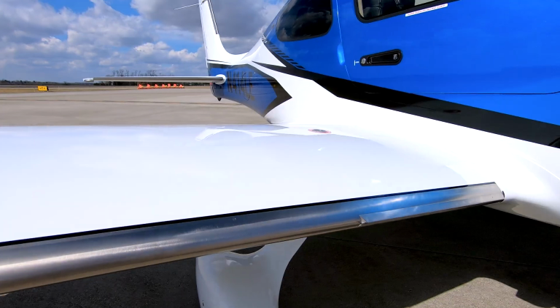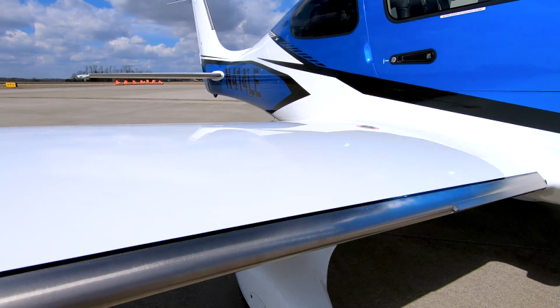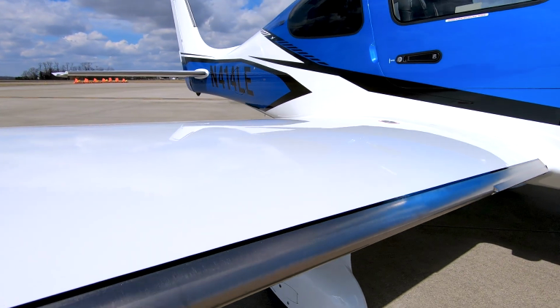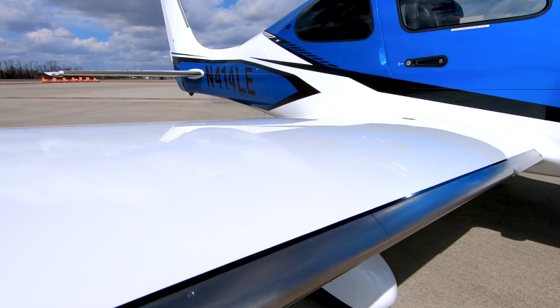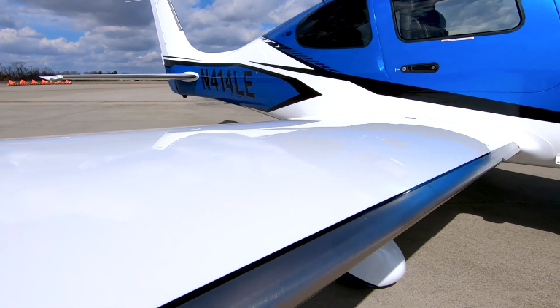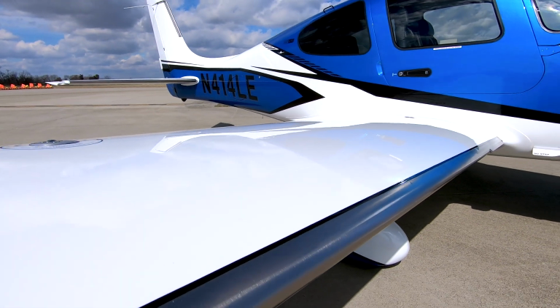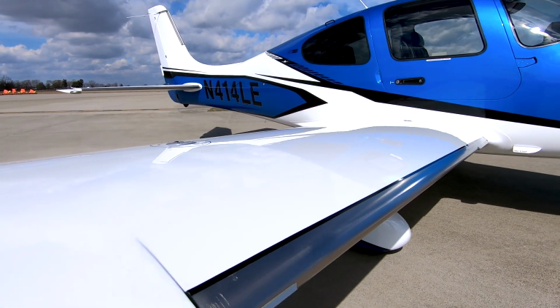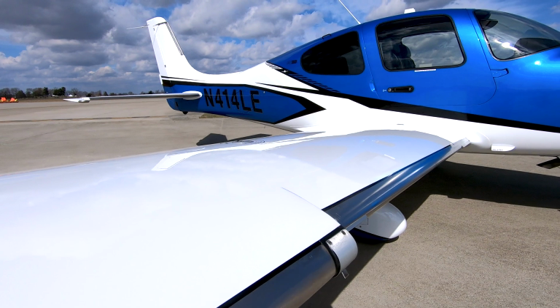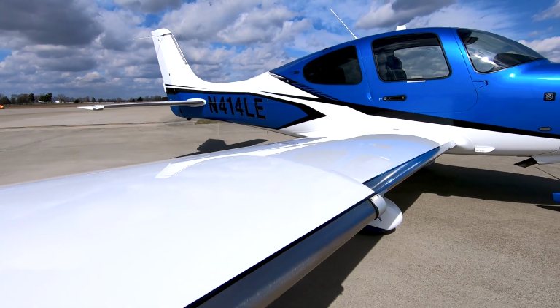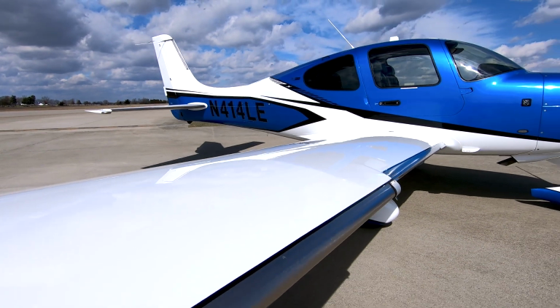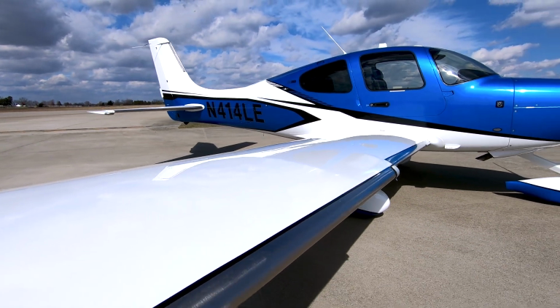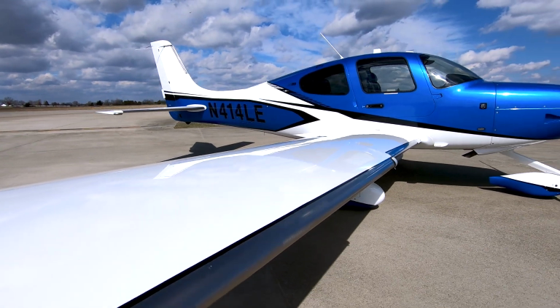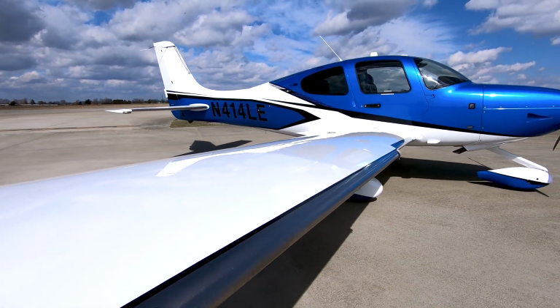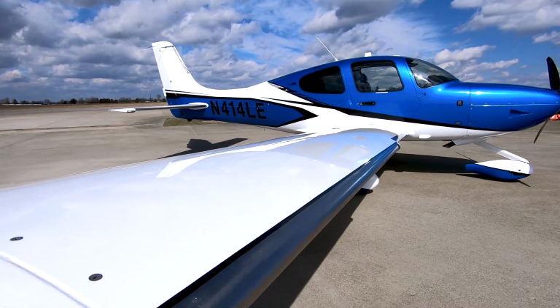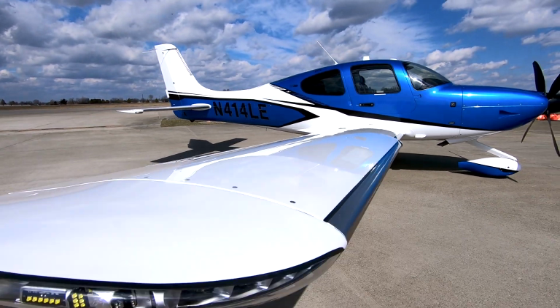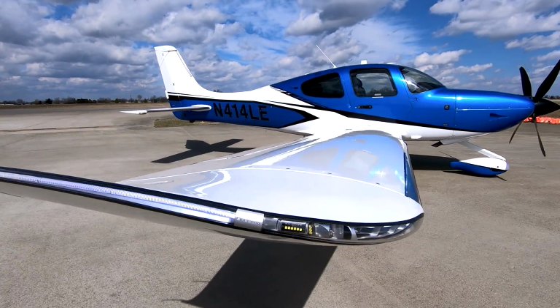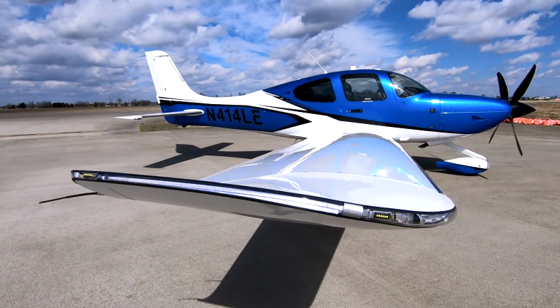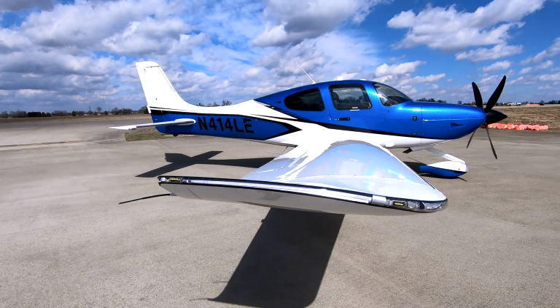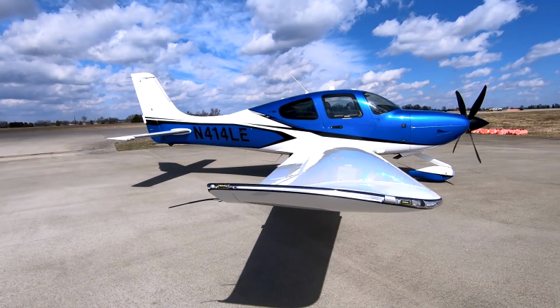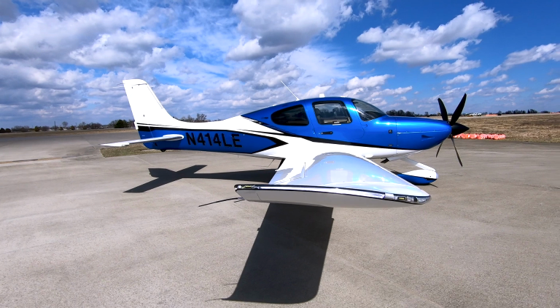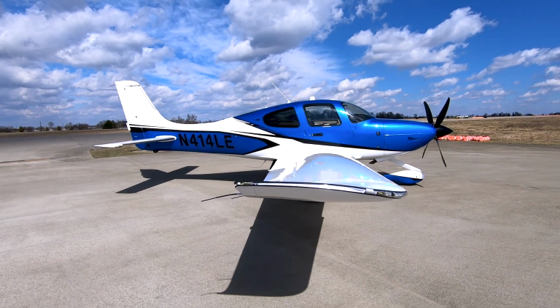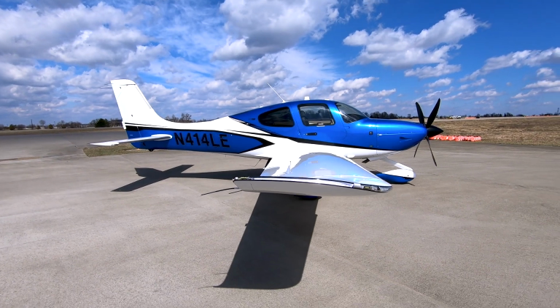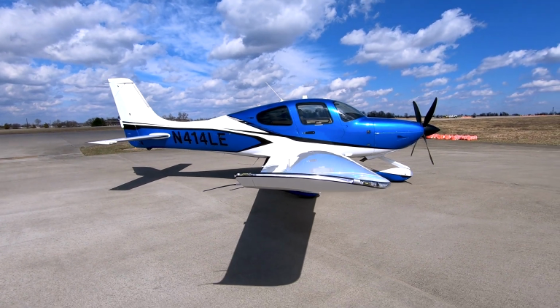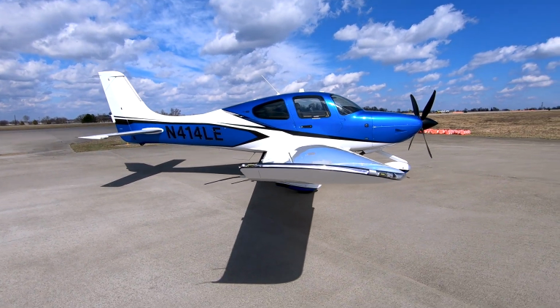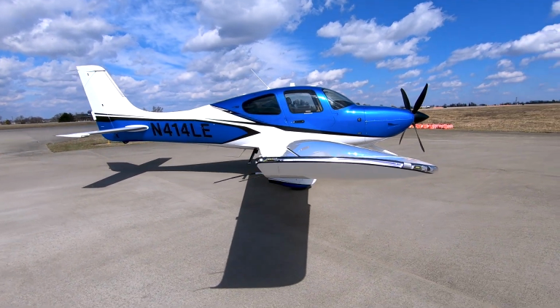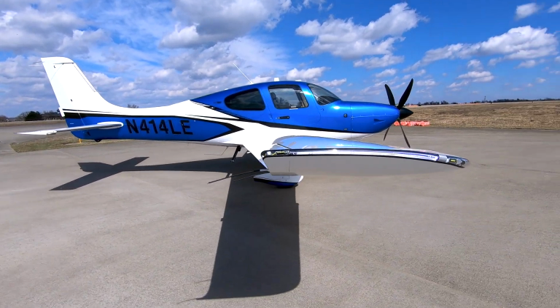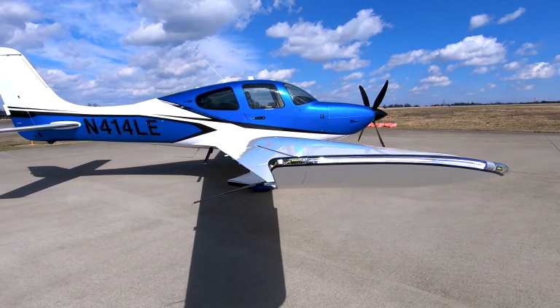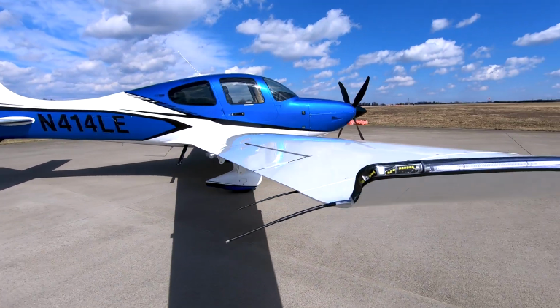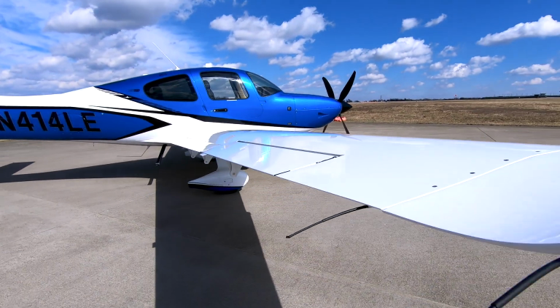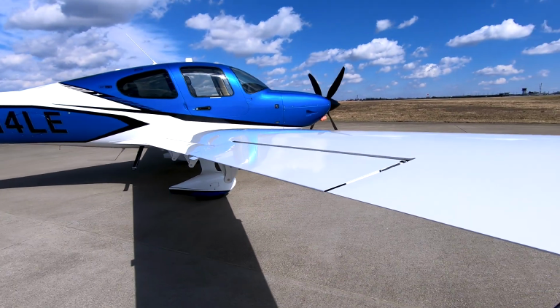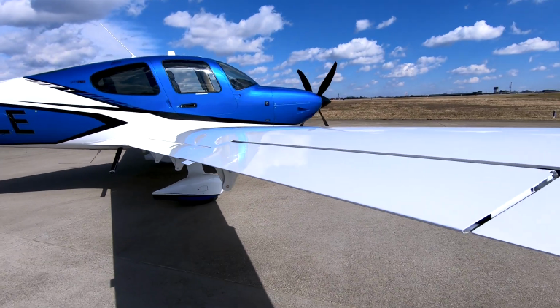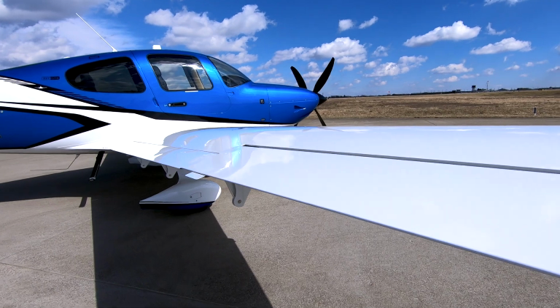This Generation 7 model includes push-button engine start, automatic fuel selection system, flap airspeed protection, stick shaker, low-drag wheel fairings, Behringer high-performance brakes, and tubeless tires.